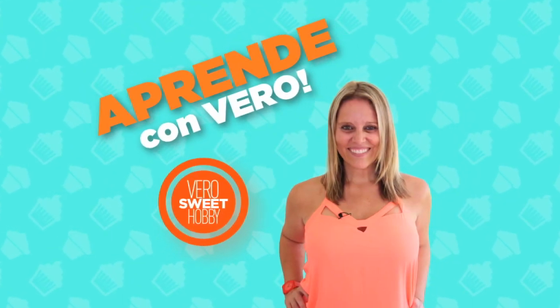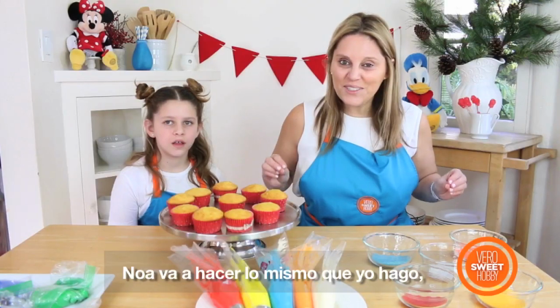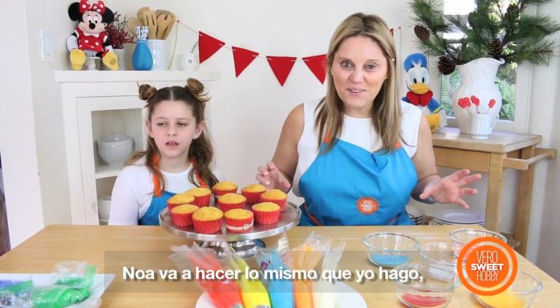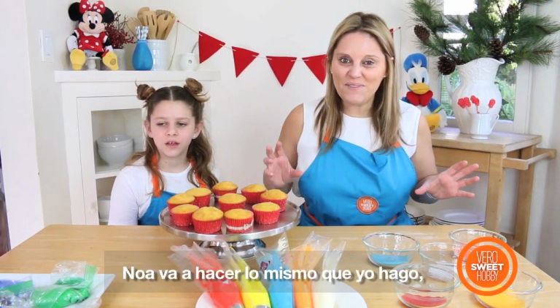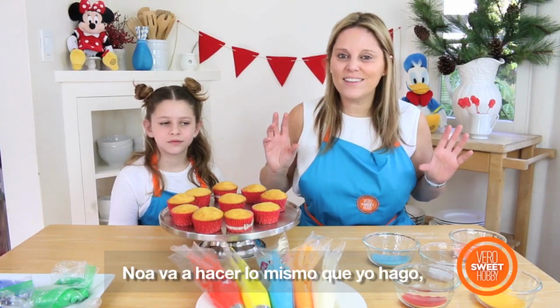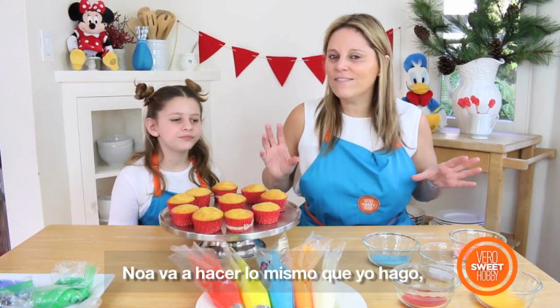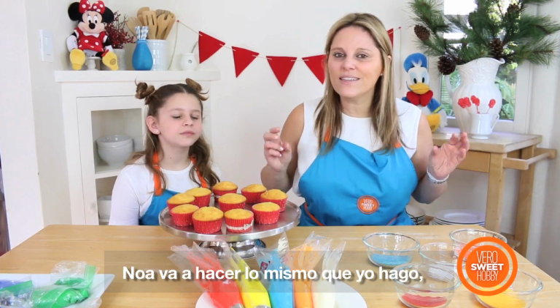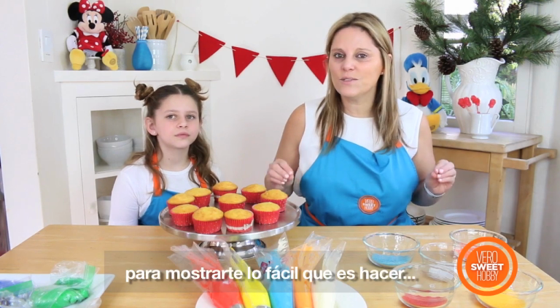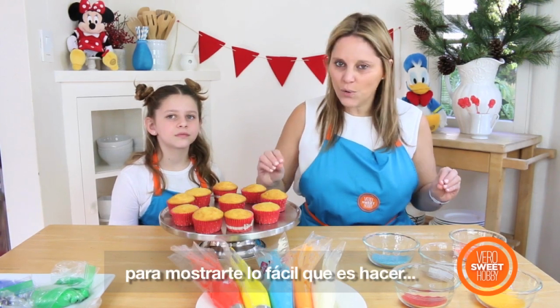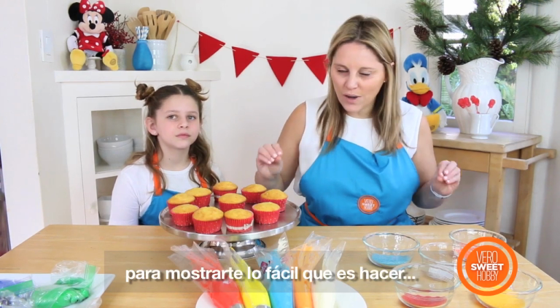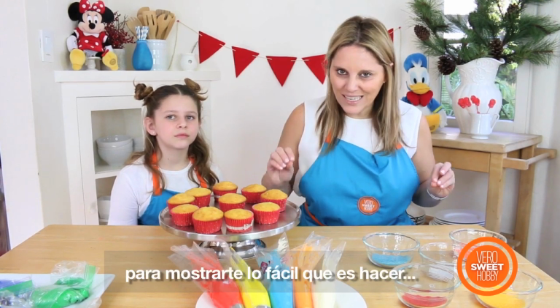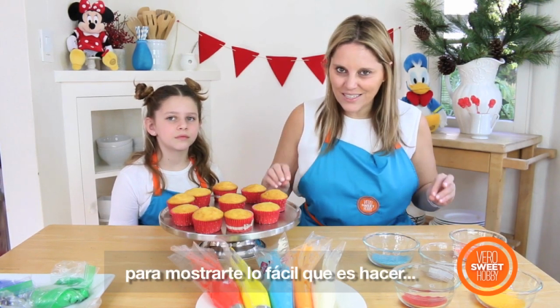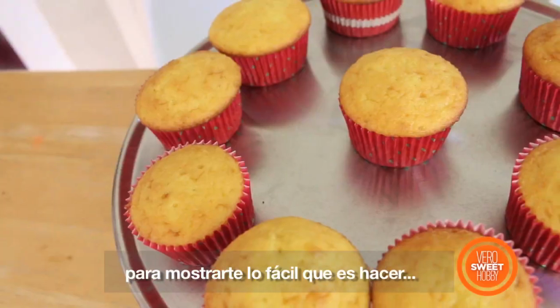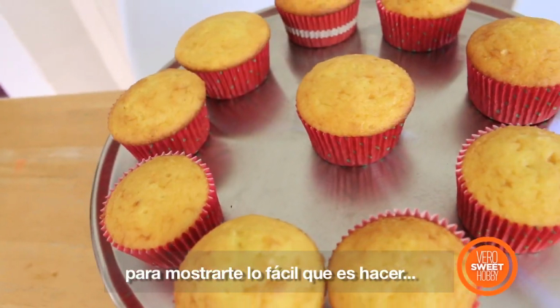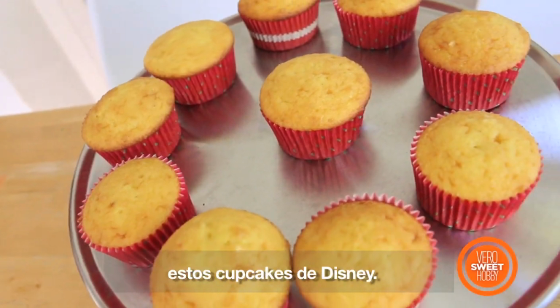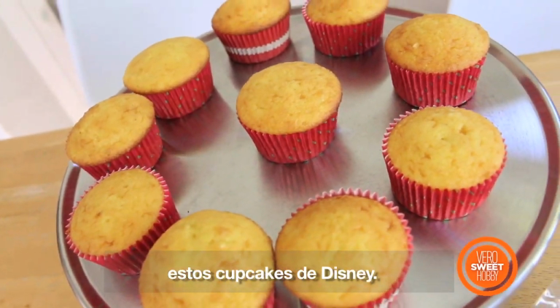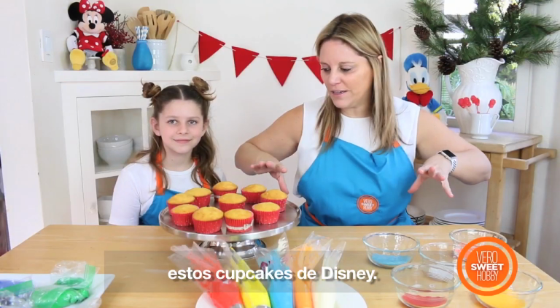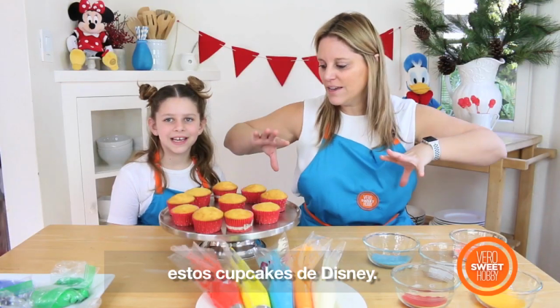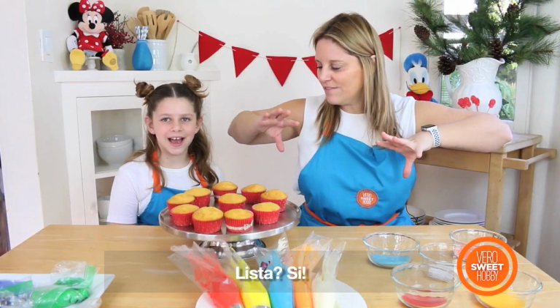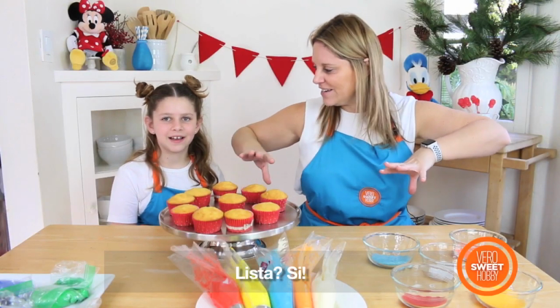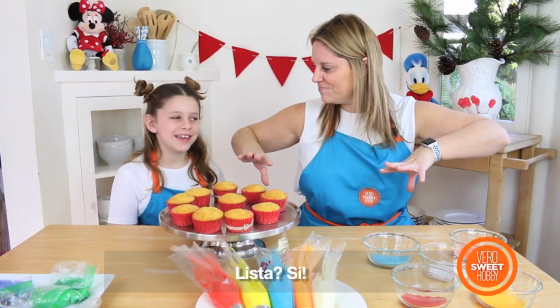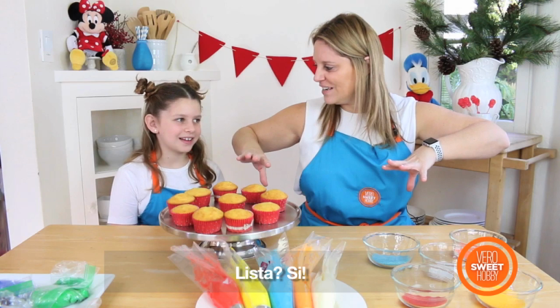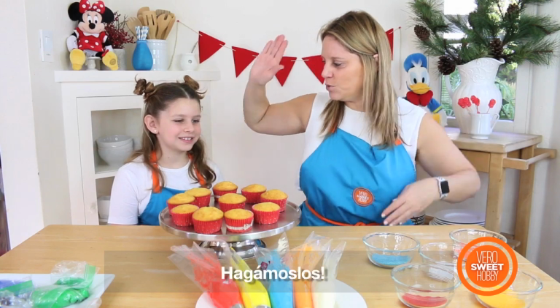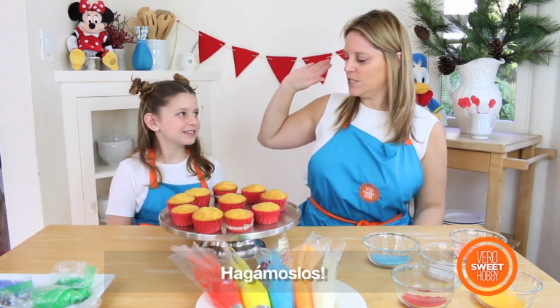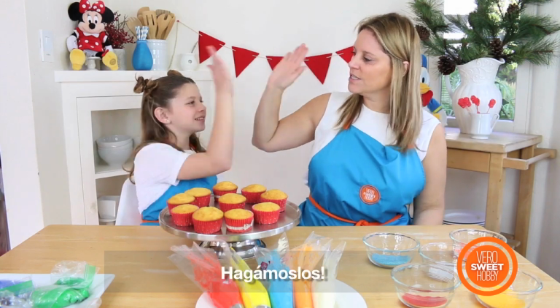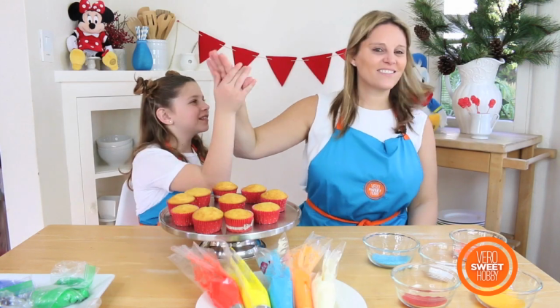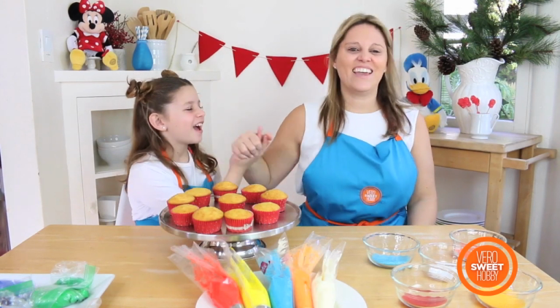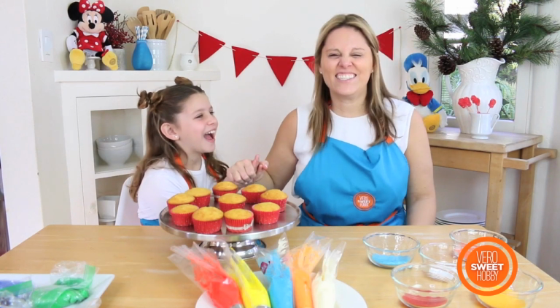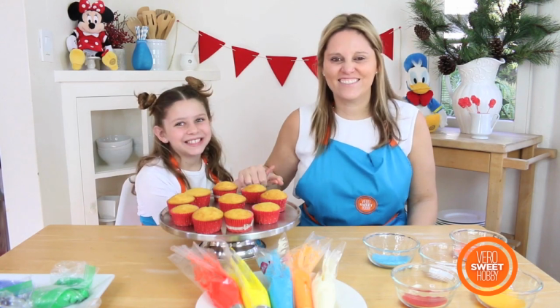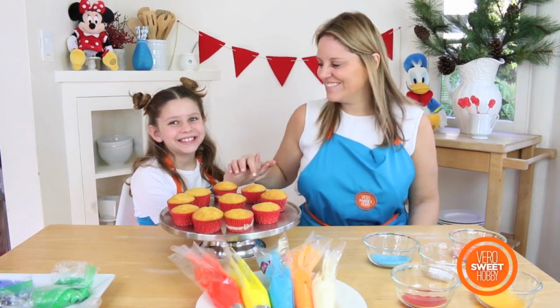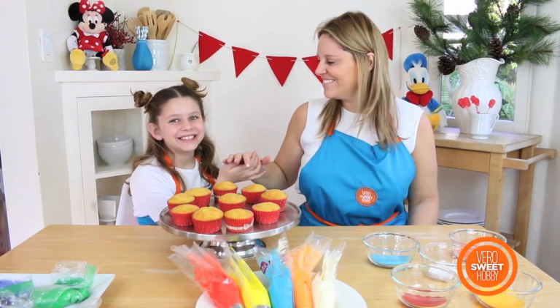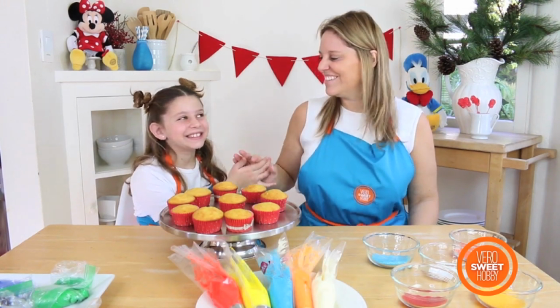Noa is going to be making the same things I do to show you how easy it is to make Disney cupcakes! Ready? Yeah! Let's do this!